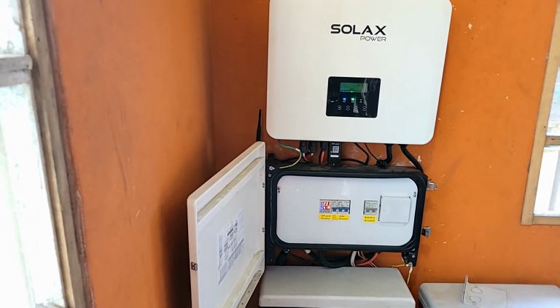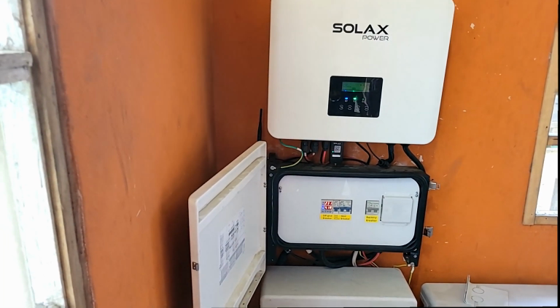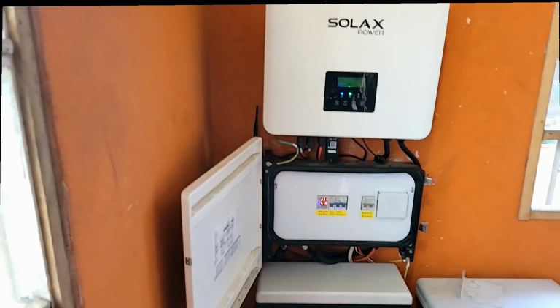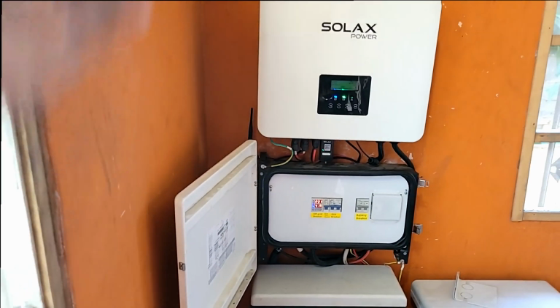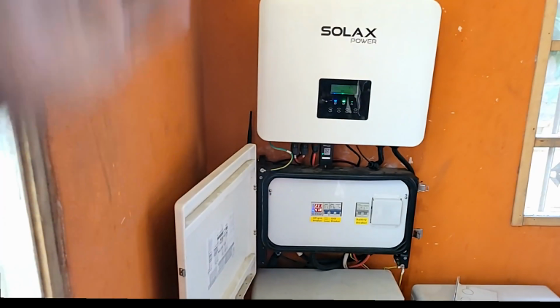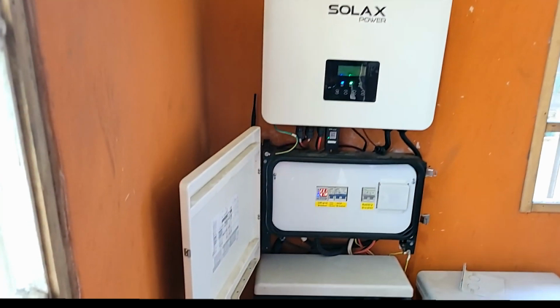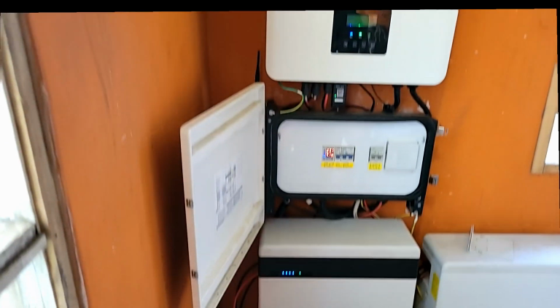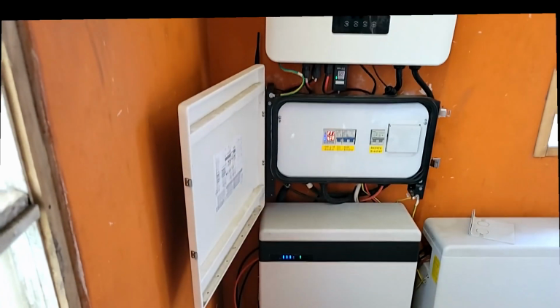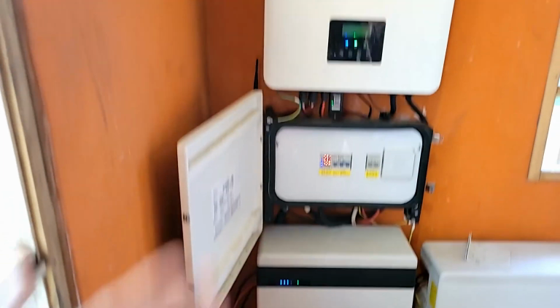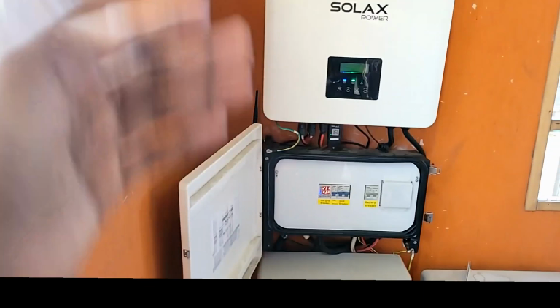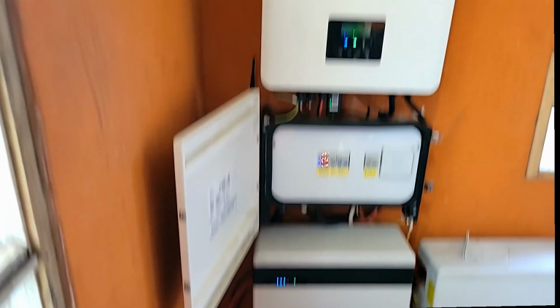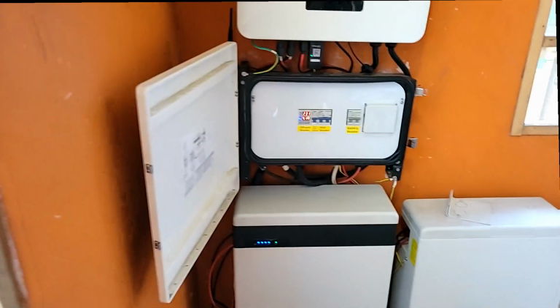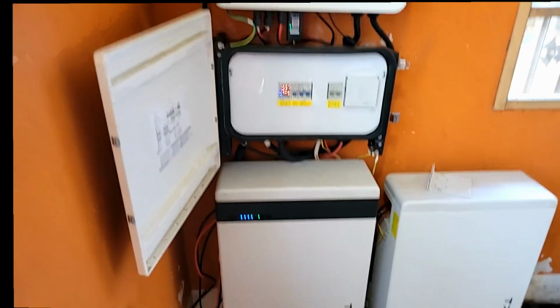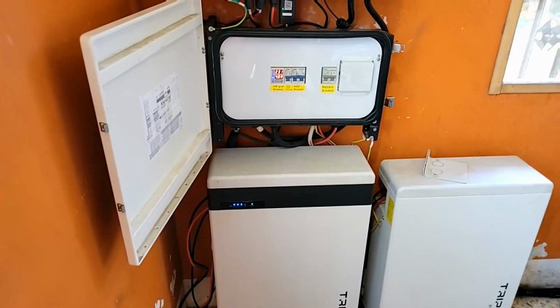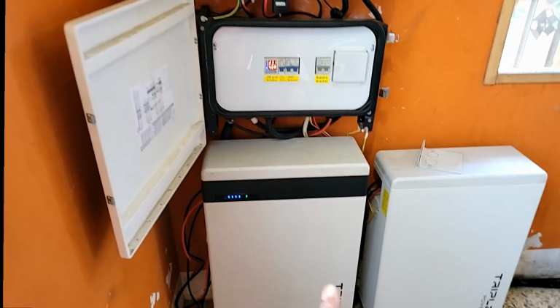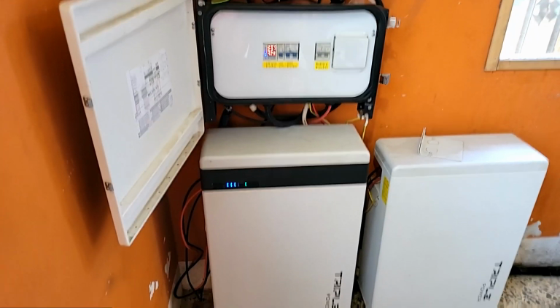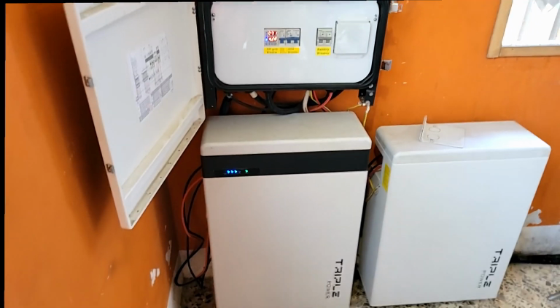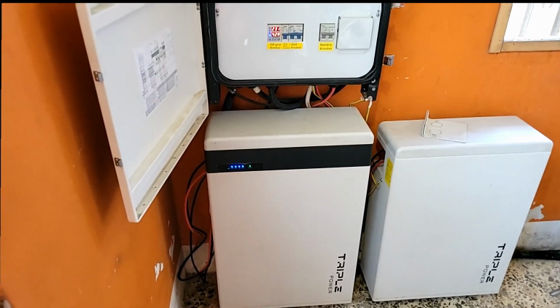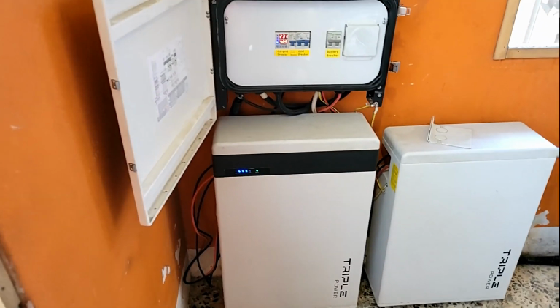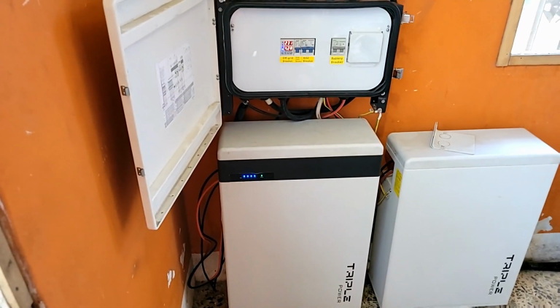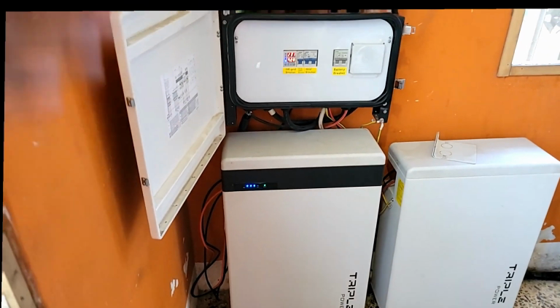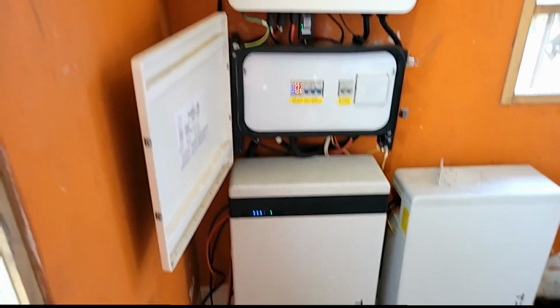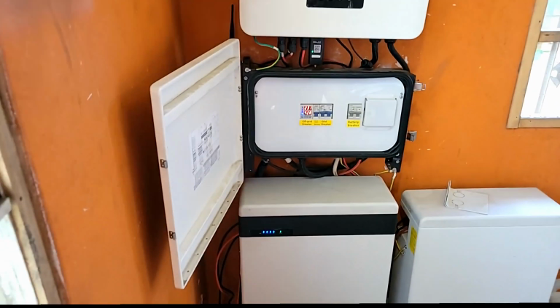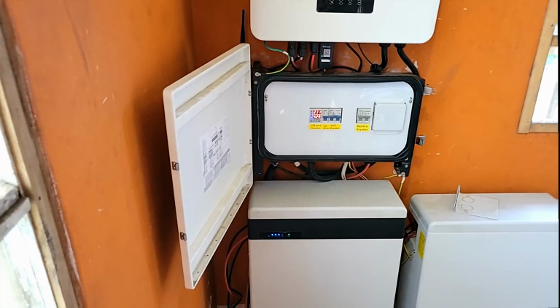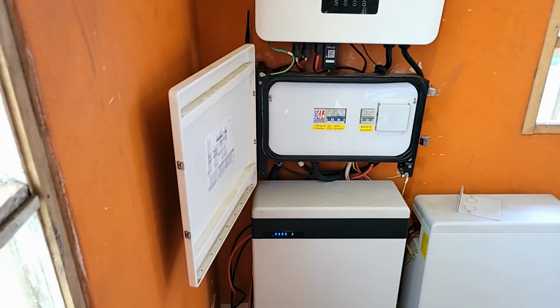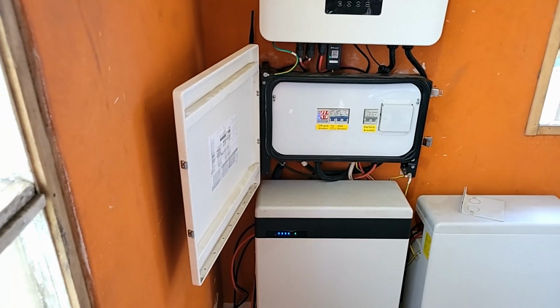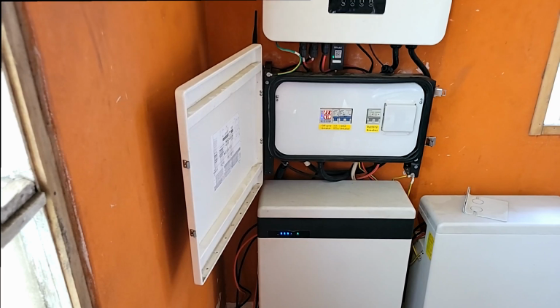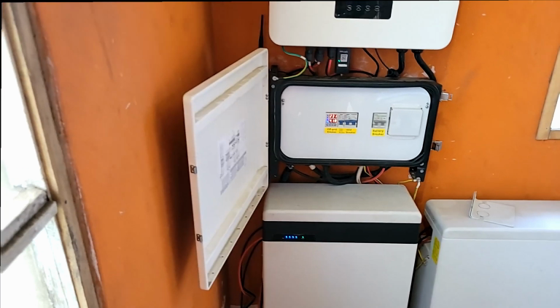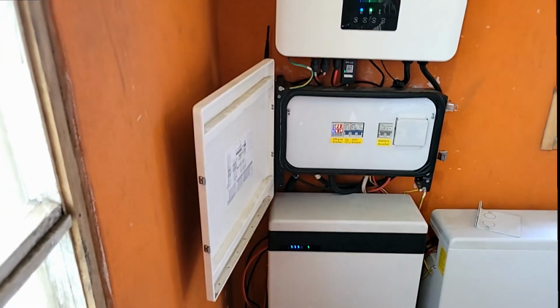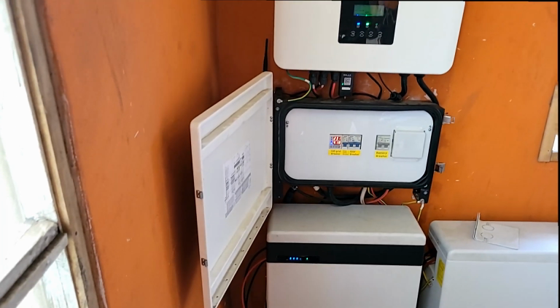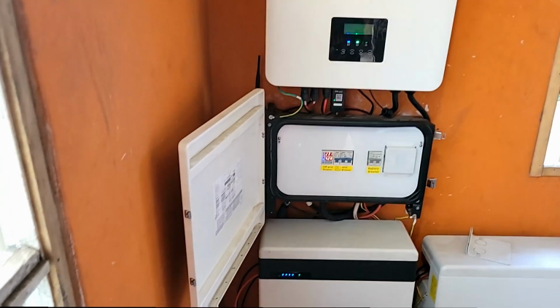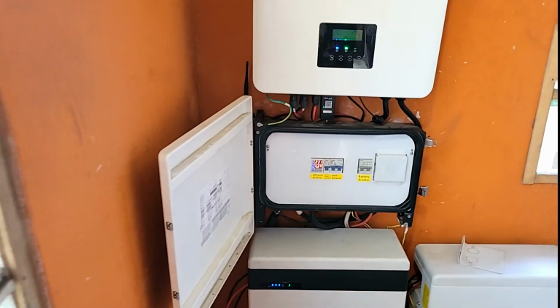In terms of form factor, as you can see it's pretty good. Solax has now gone to stackable batteries, and the stackable batteries make the form factor look even better. Is it noisy? No — let me get close so you can hear.